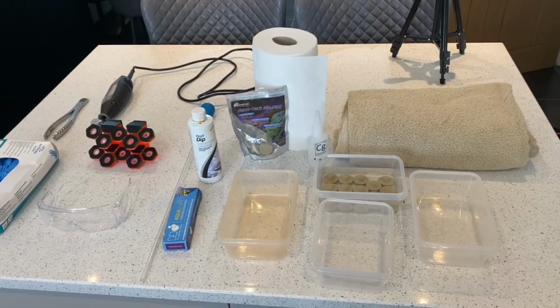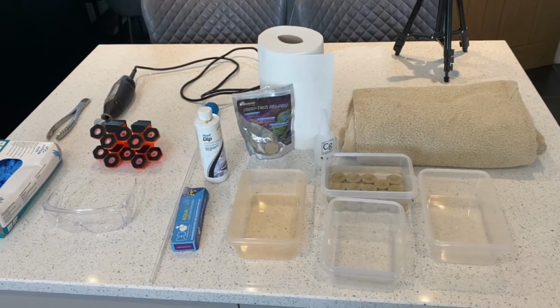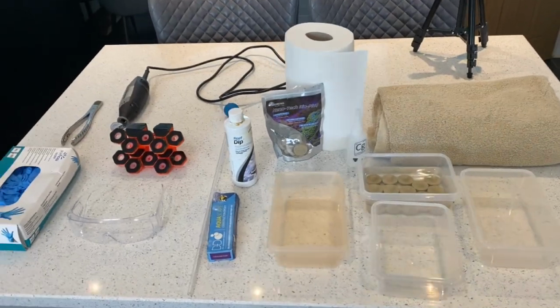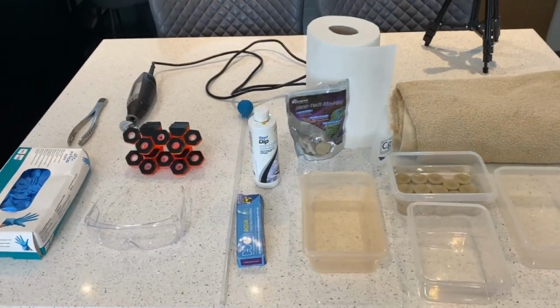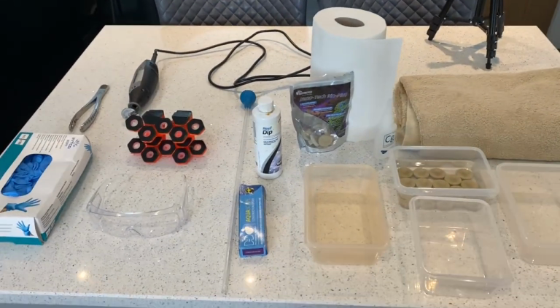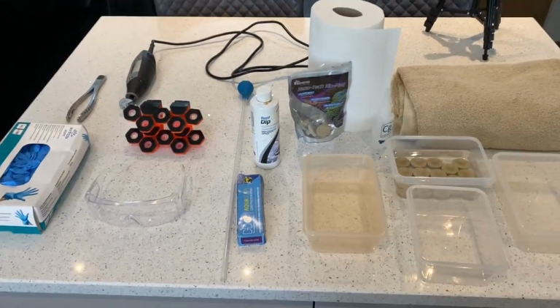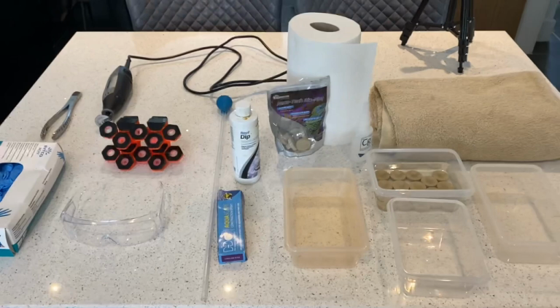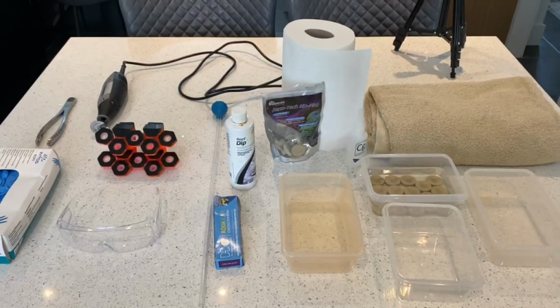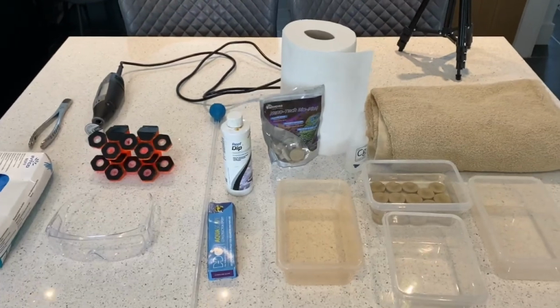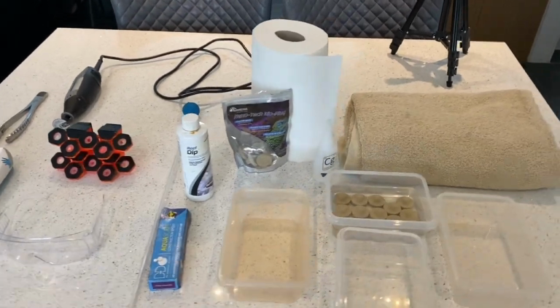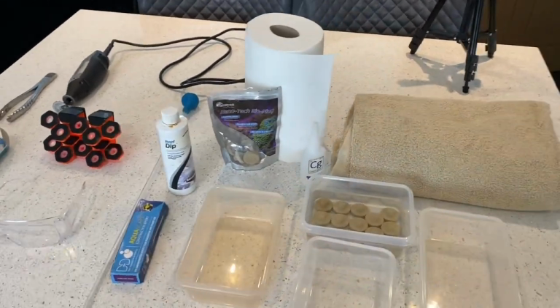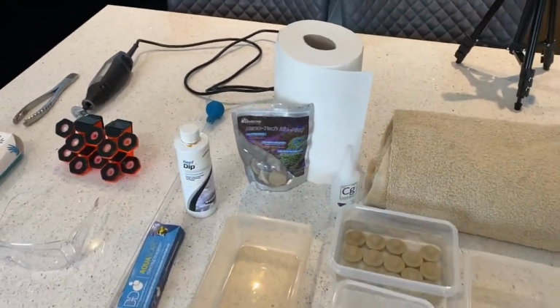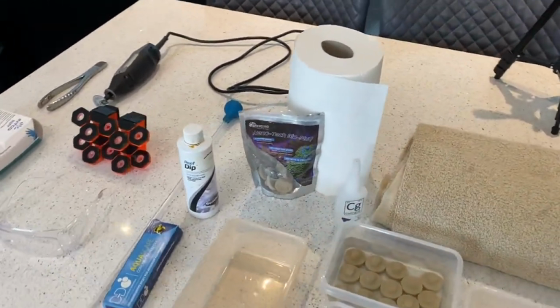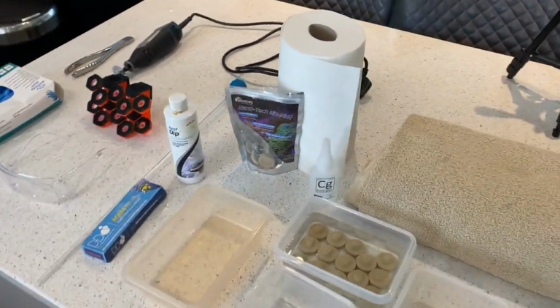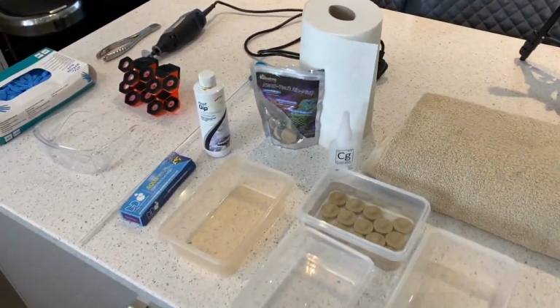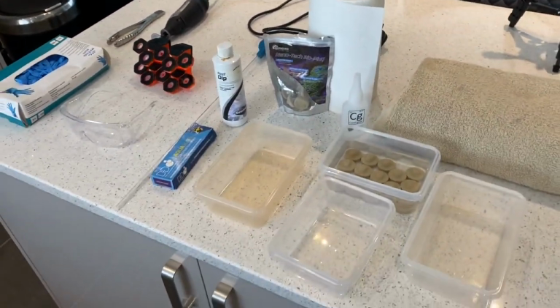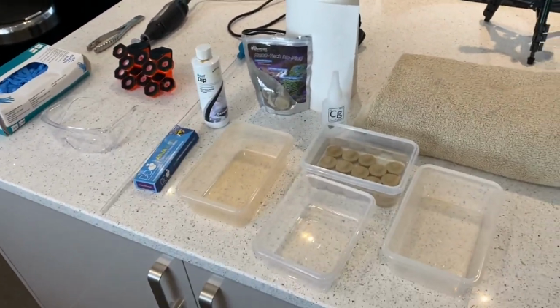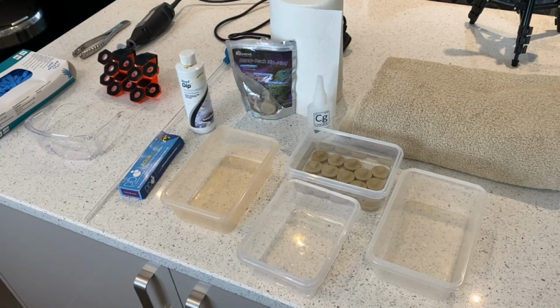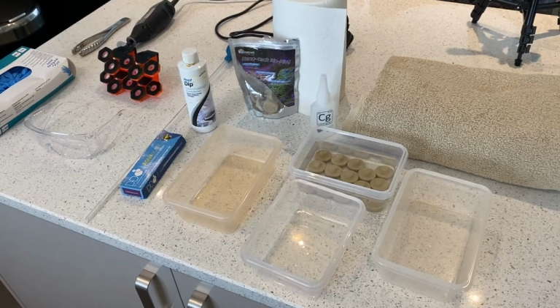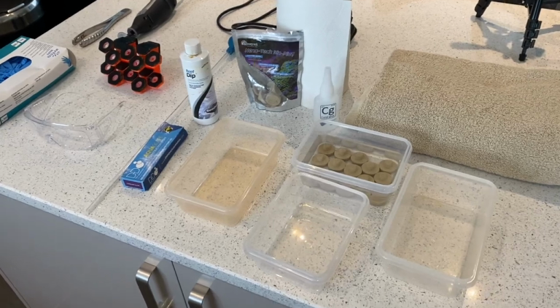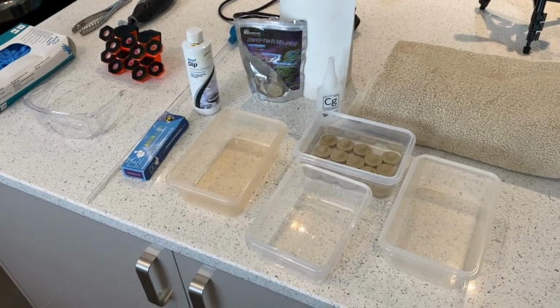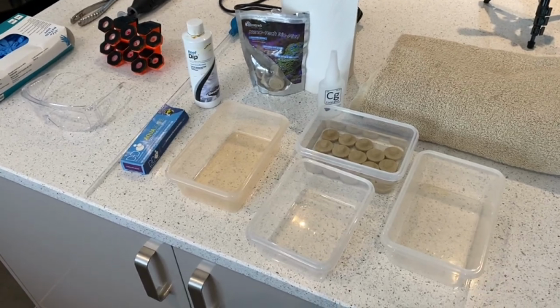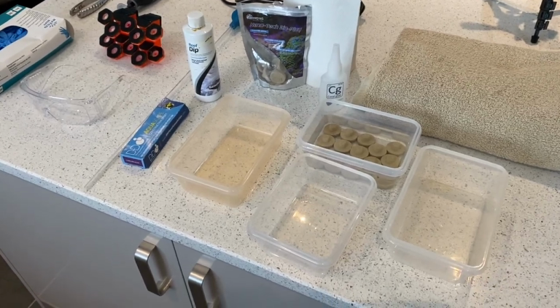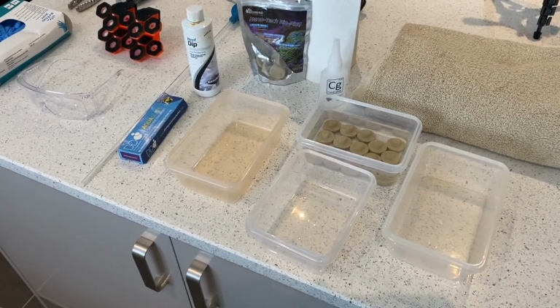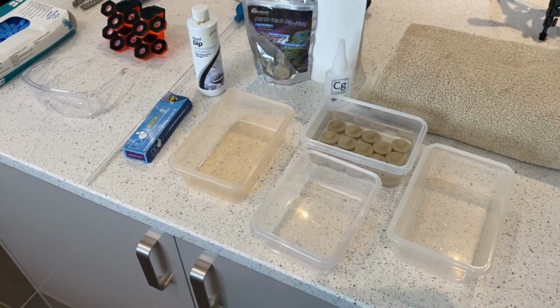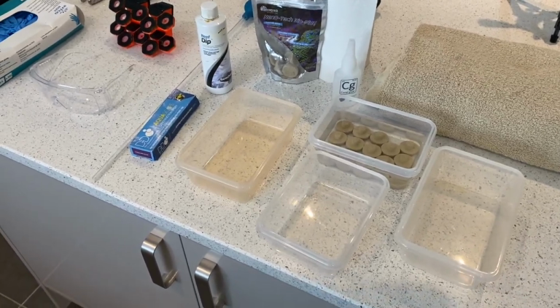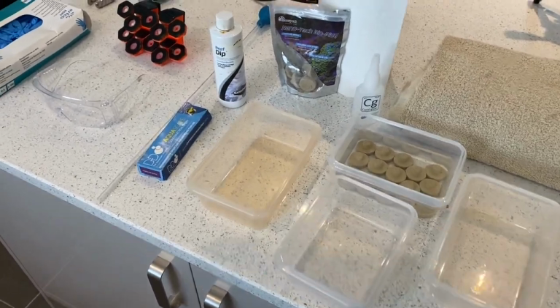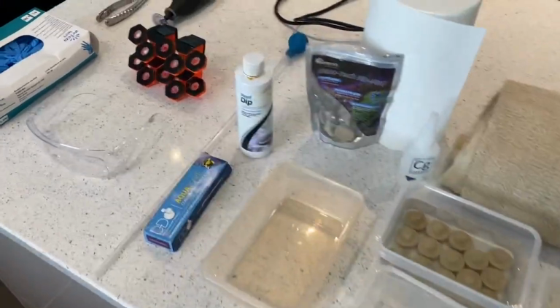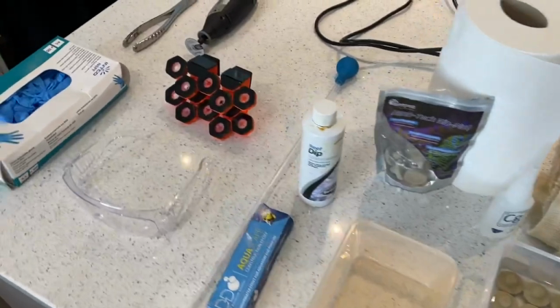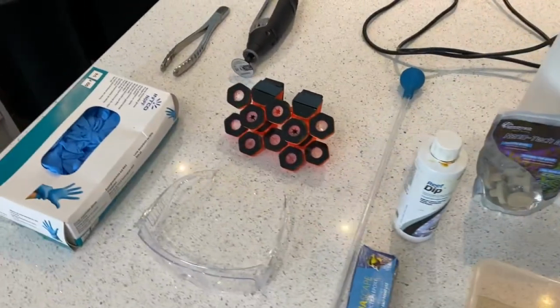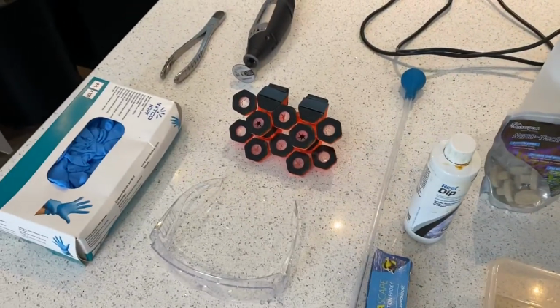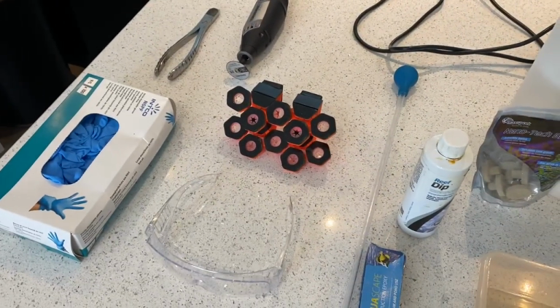Hi everyone, welcome back to 4UK Reaver. Today we're going to do something a bit different — we're going to frag the Duncan Coral. This is my first time fragging. I've watched a million videos on it and seen it done live, but never actually done it myself, so this could be a complete disaster — but I'm very prepared.